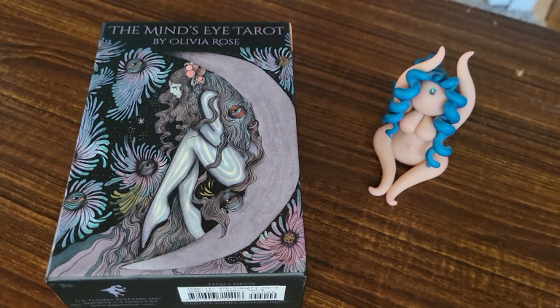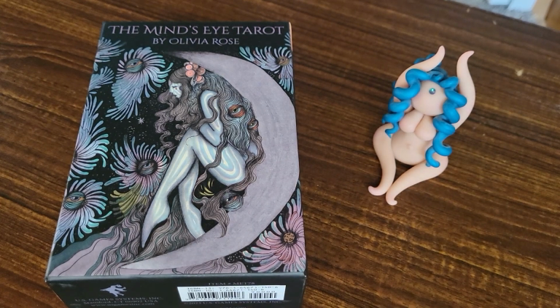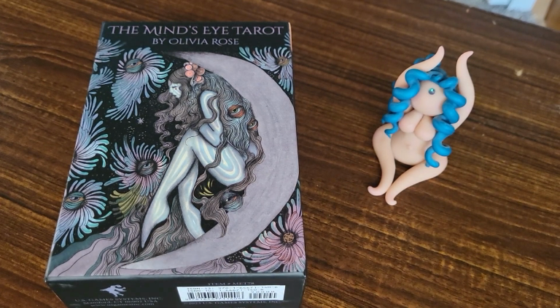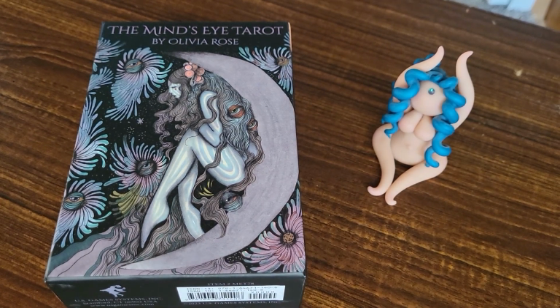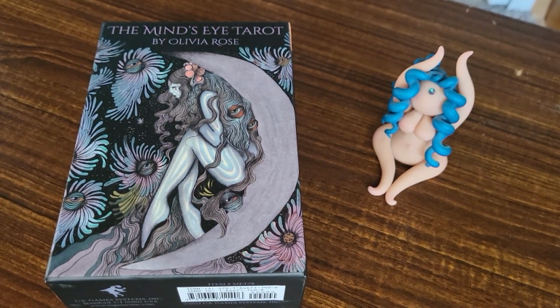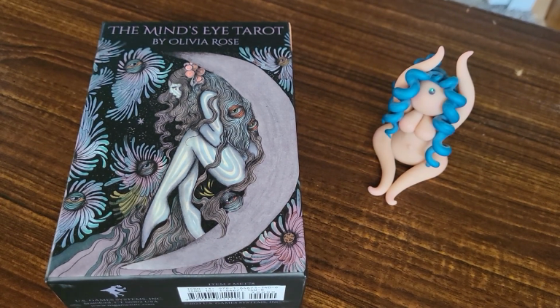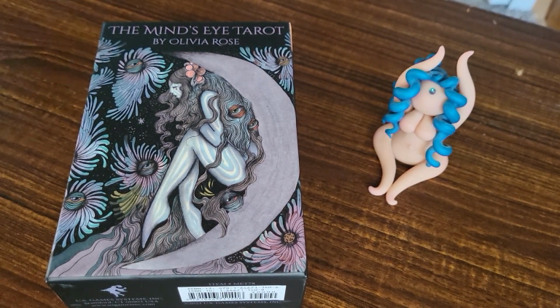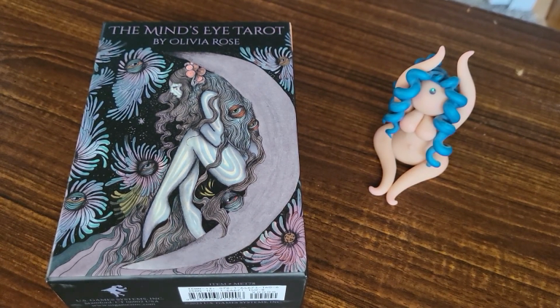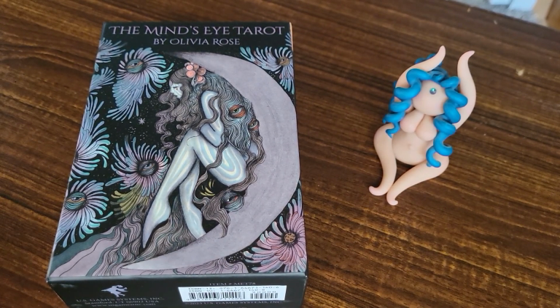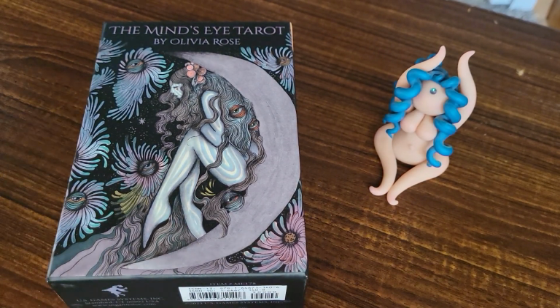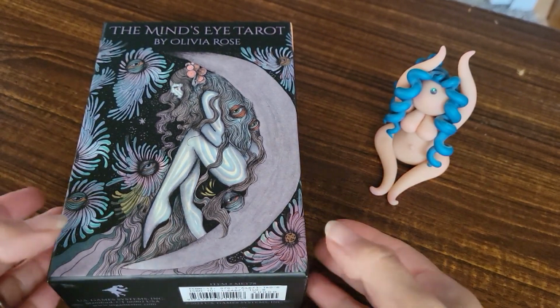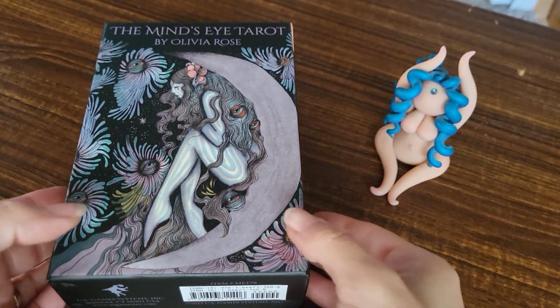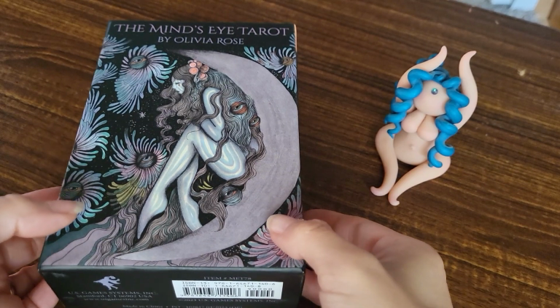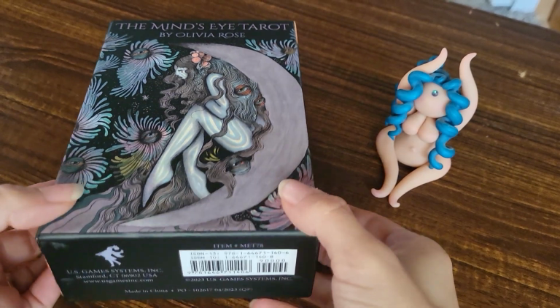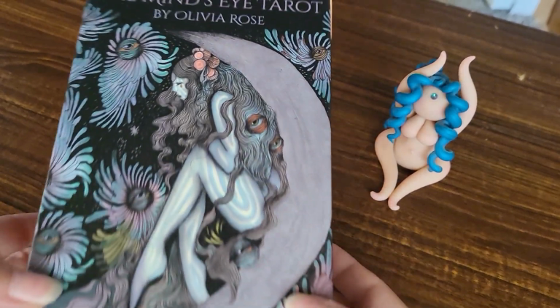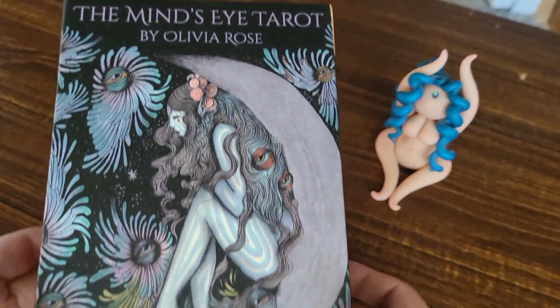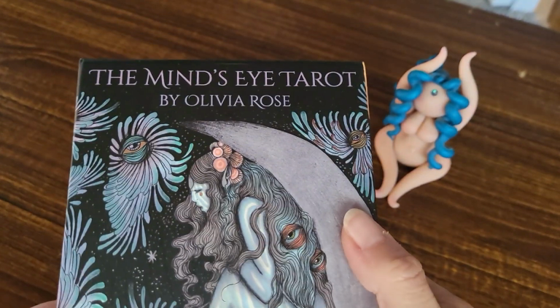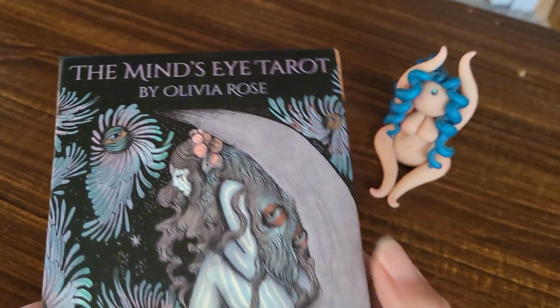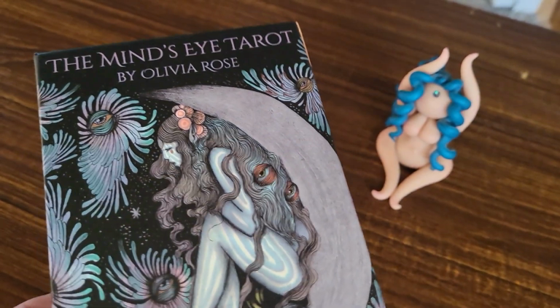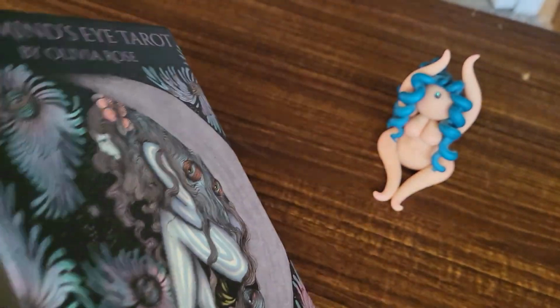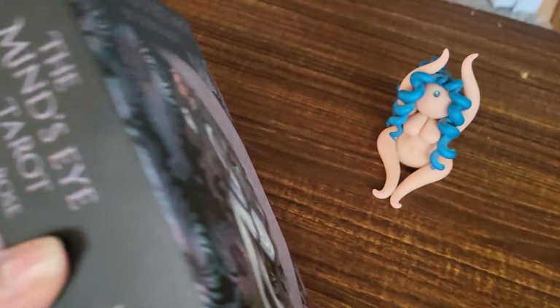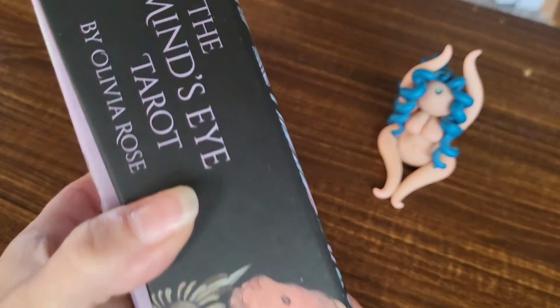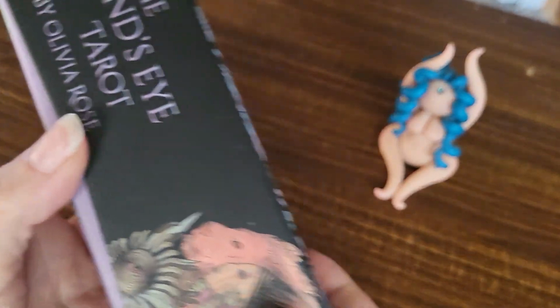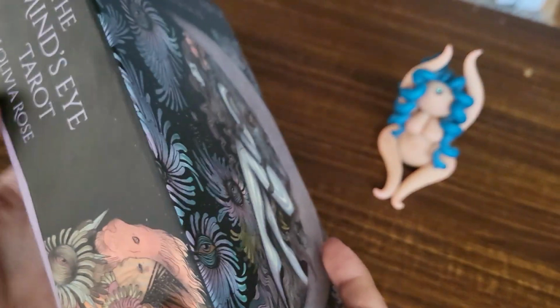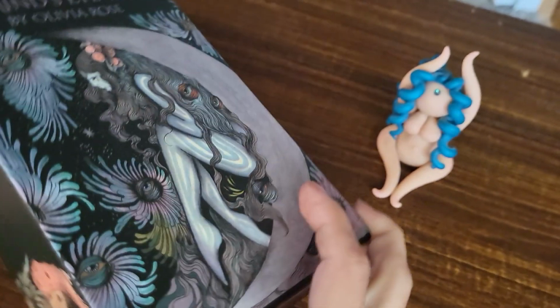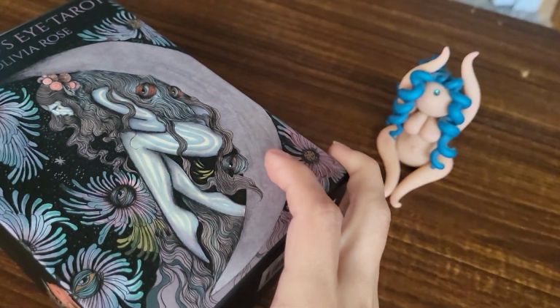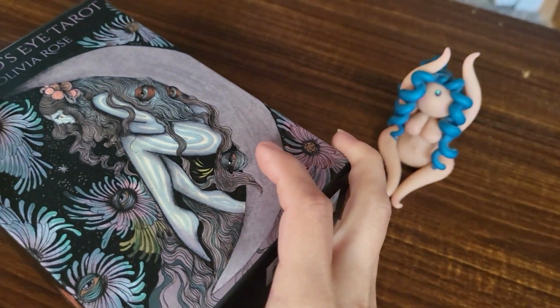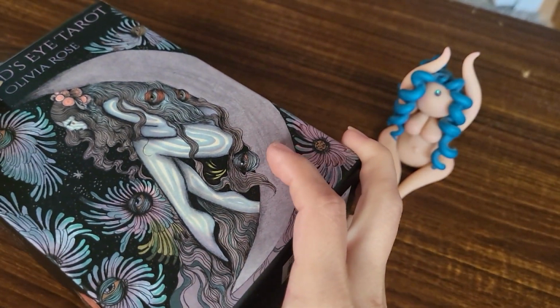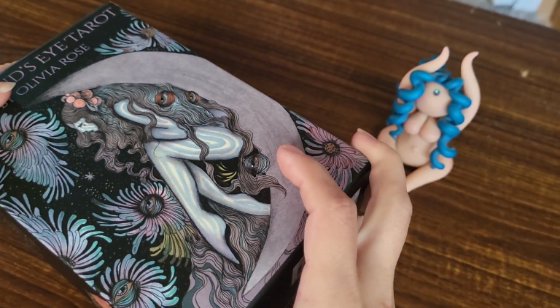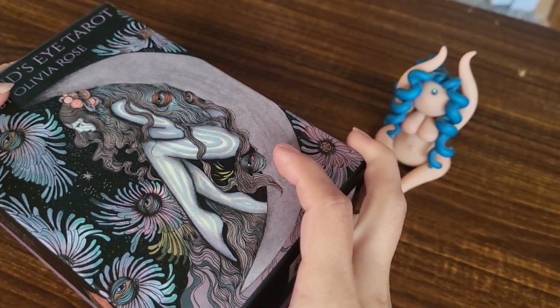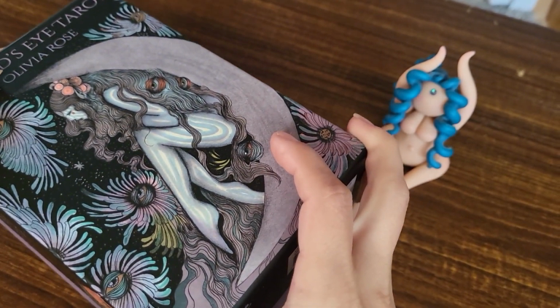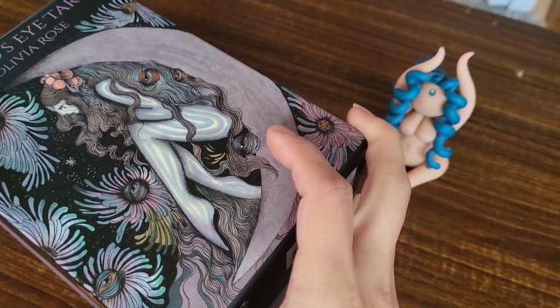Hey everyone, Summer here with Astoria Sun, and I wanted to do a first look with you of the Mind's Eye Tarot by Olivia Rose. U.S. Games sent me this deck for review, and I will be reviewing on their website, not on my channel.